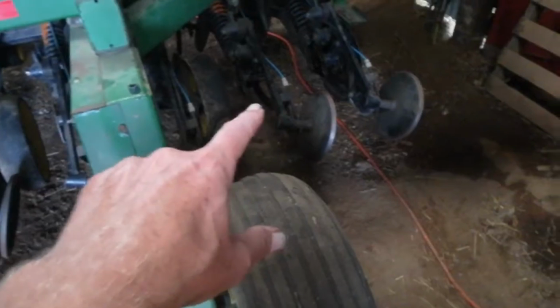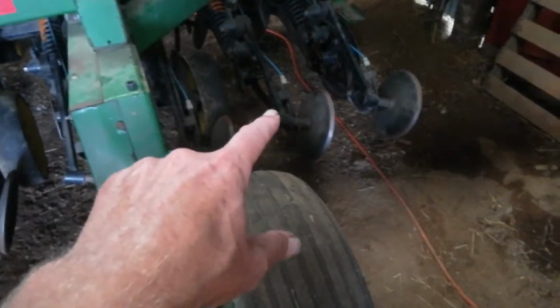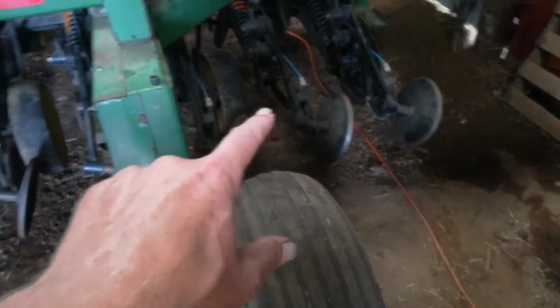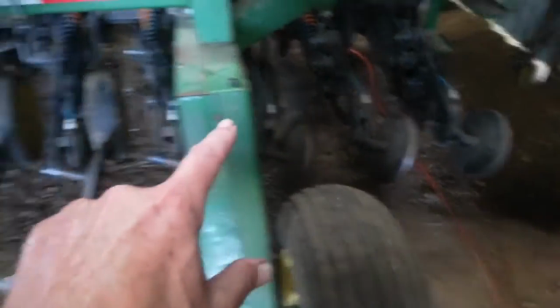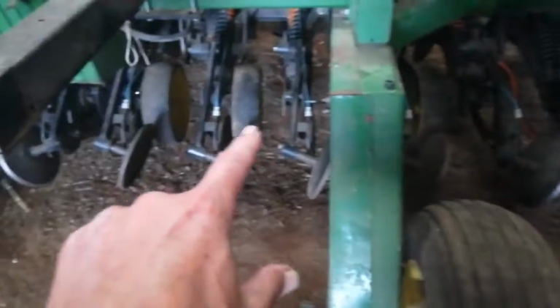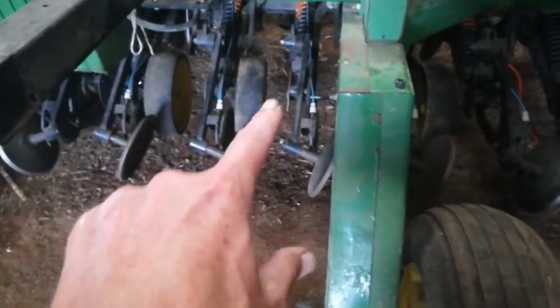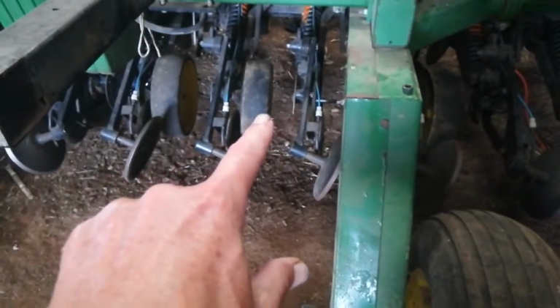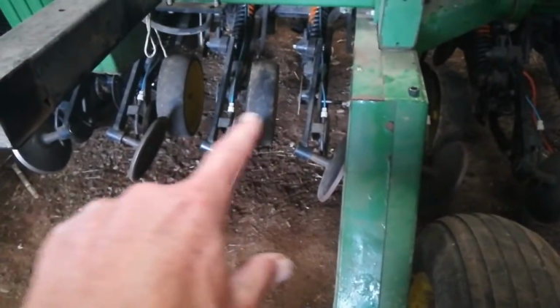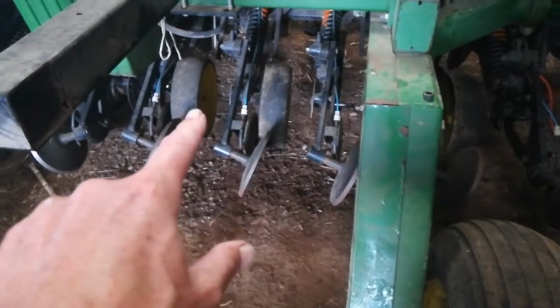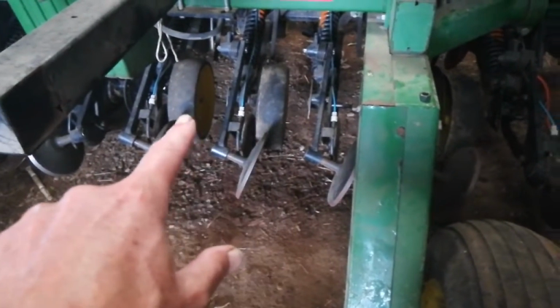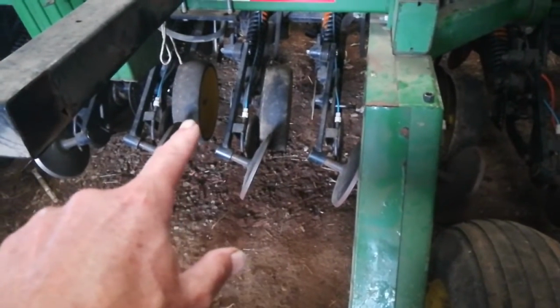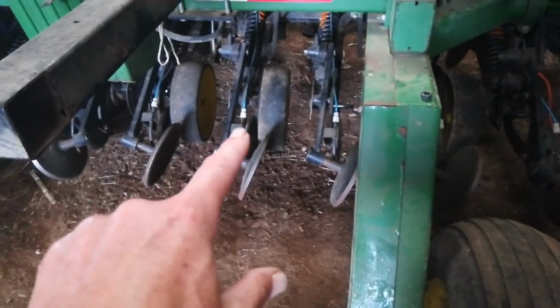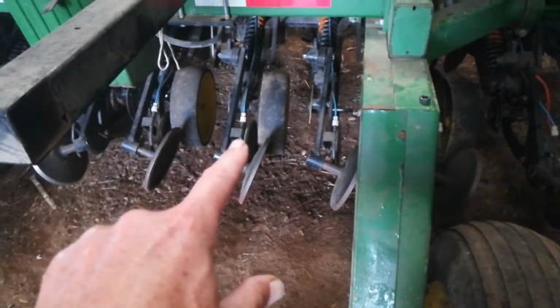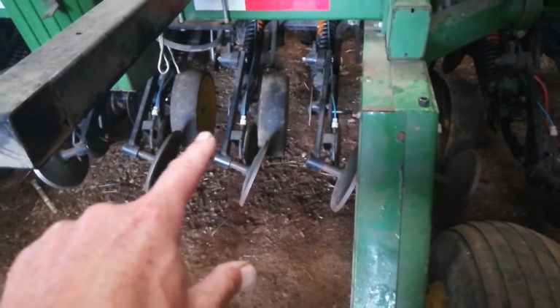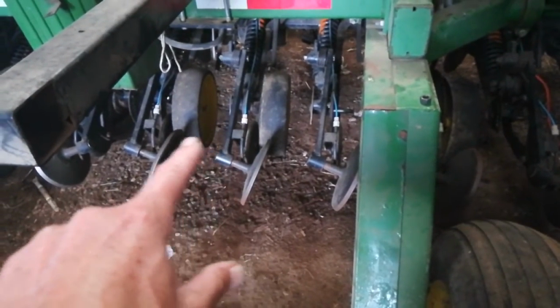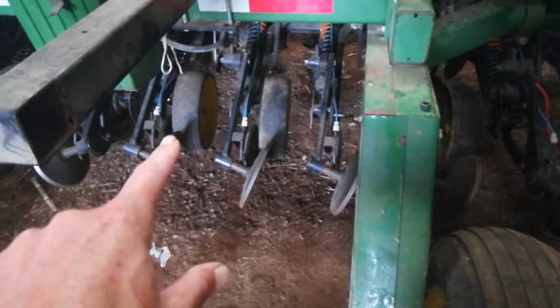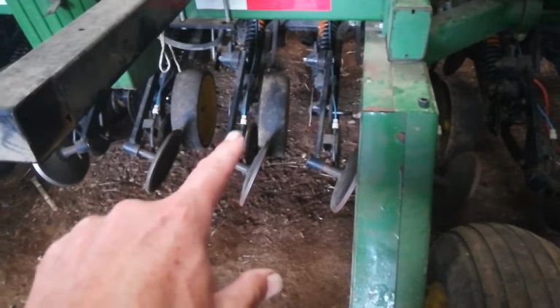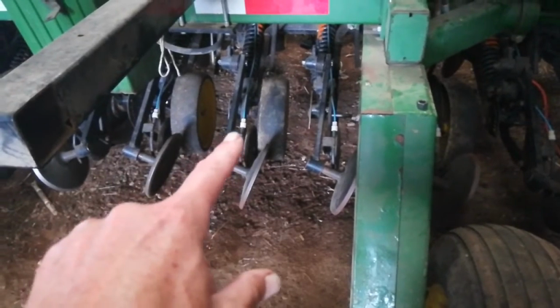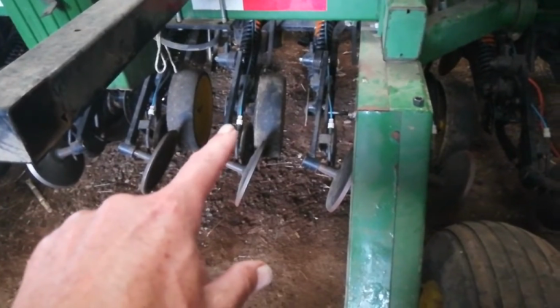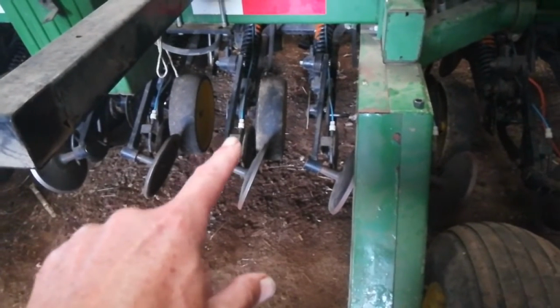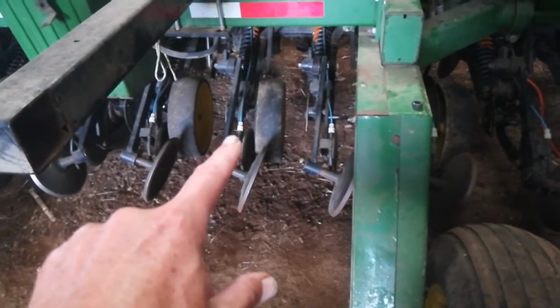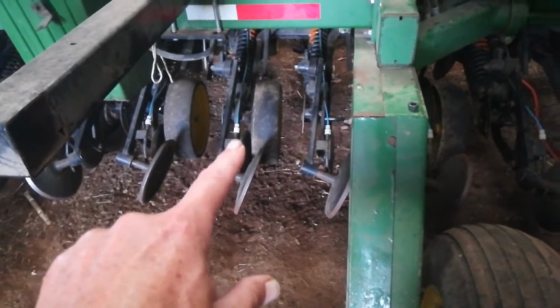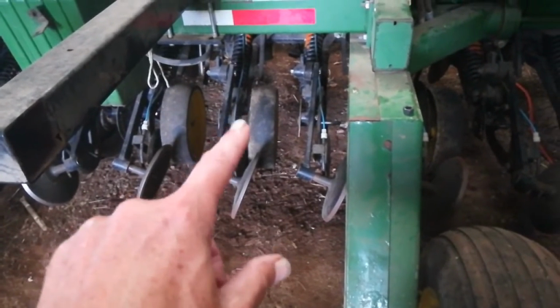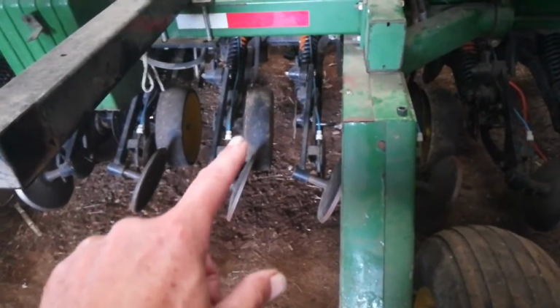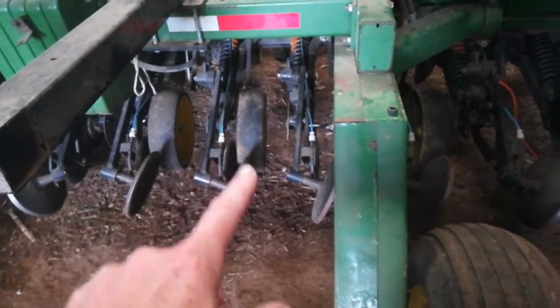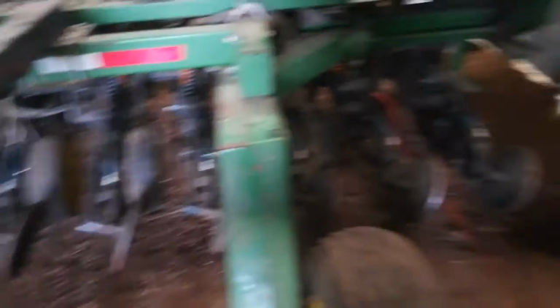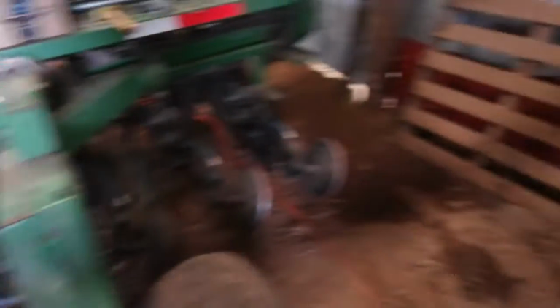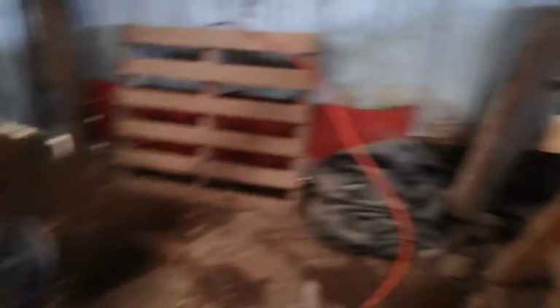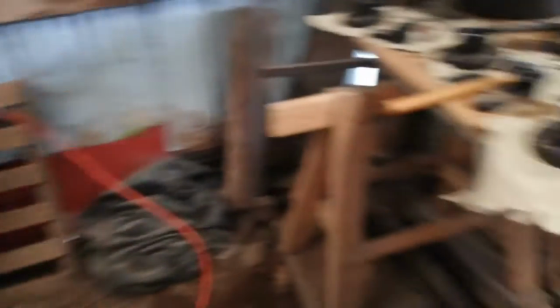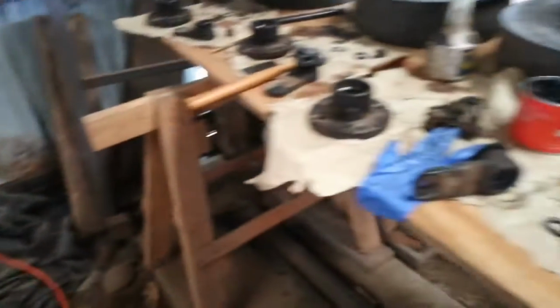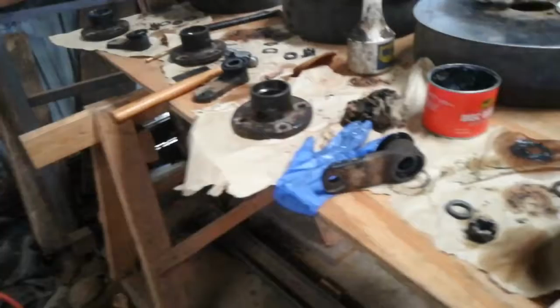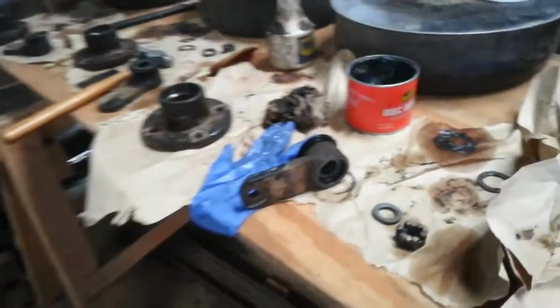All these gauge wheel depth wheels are spinning, and the disc is just inside of it once the drill is in the ground. So it's meant to turn.